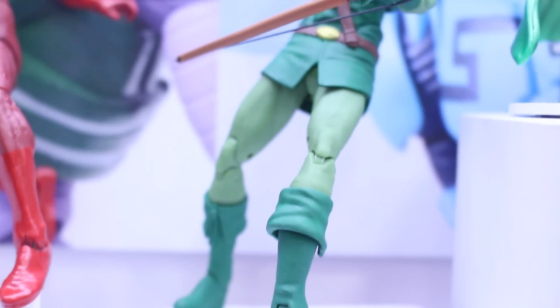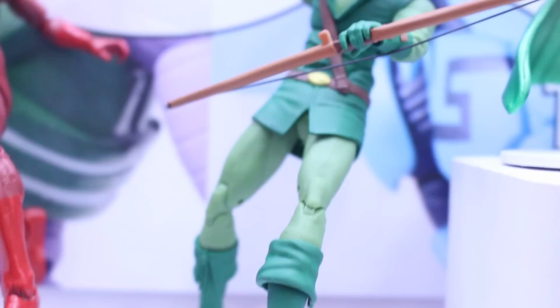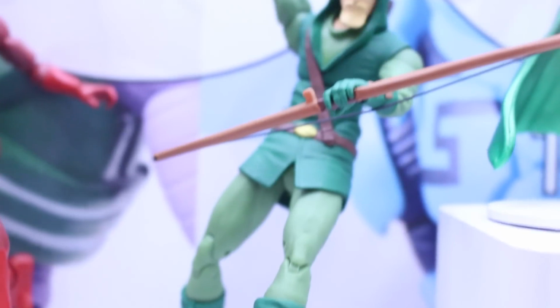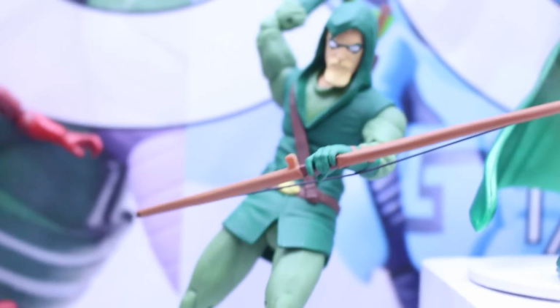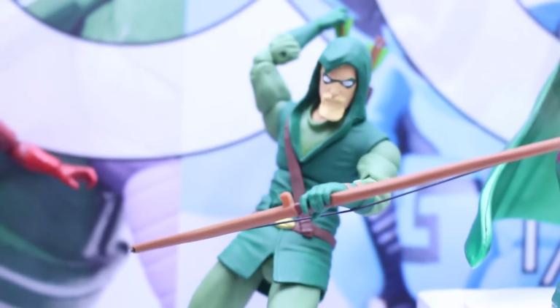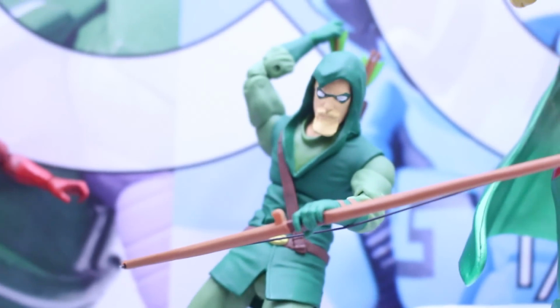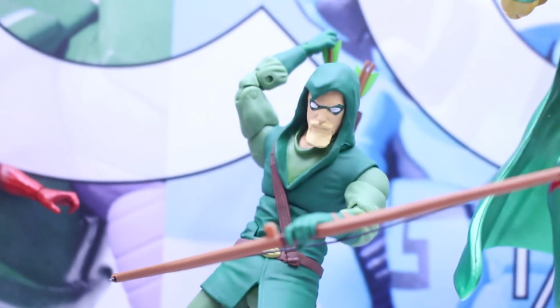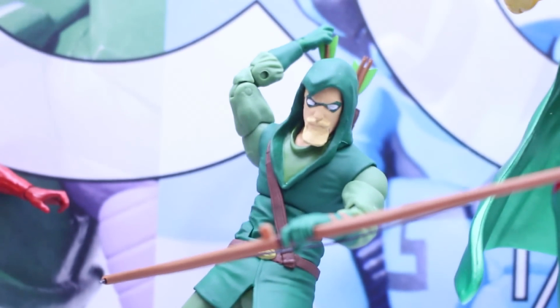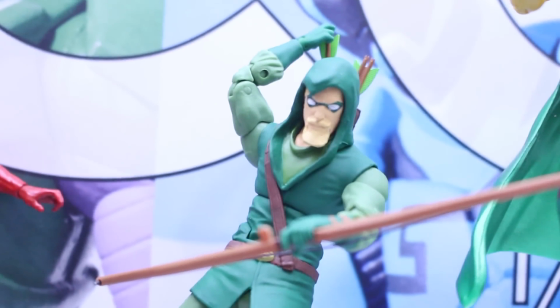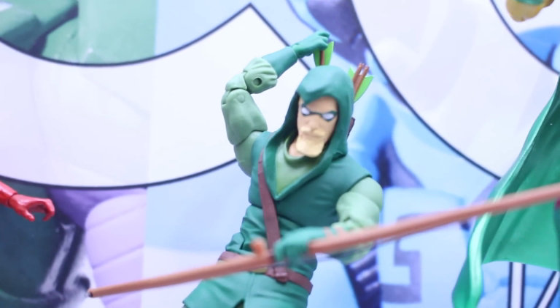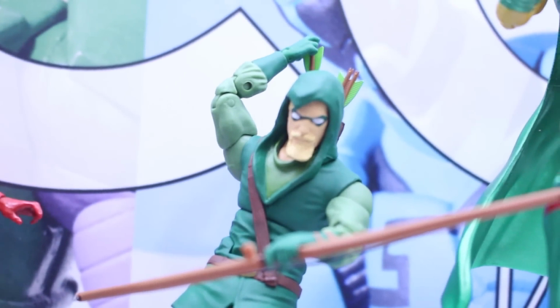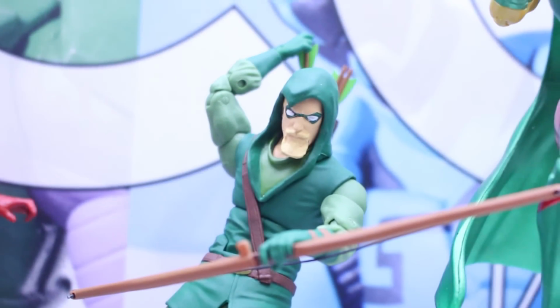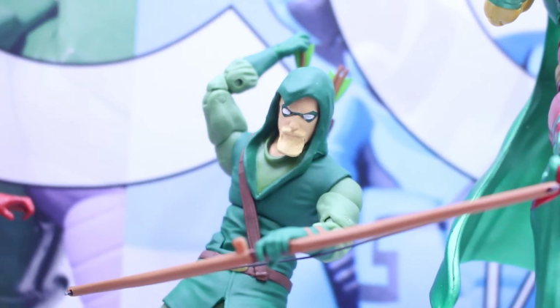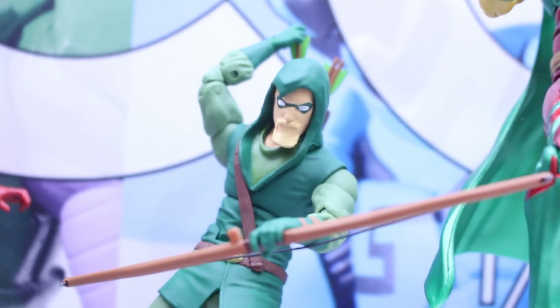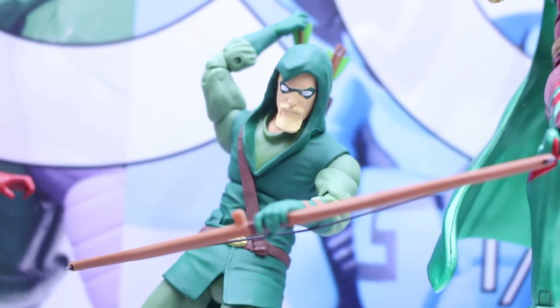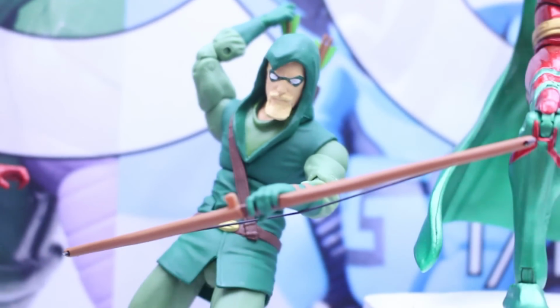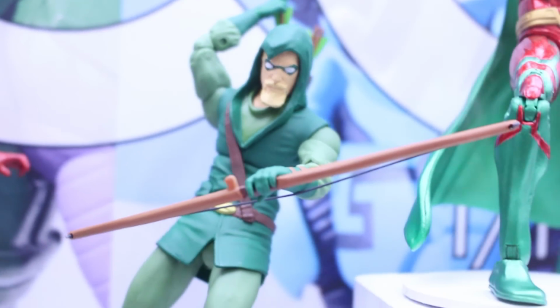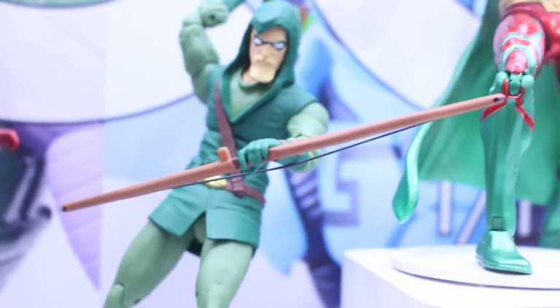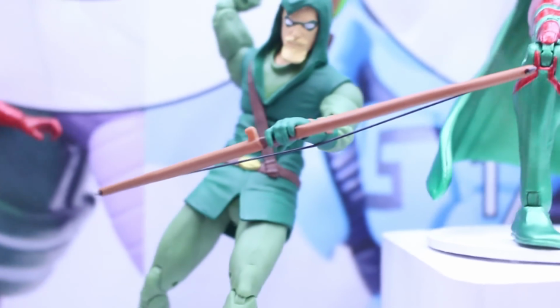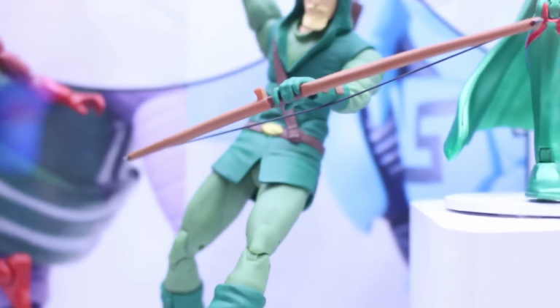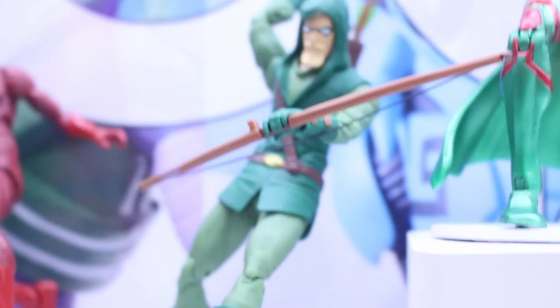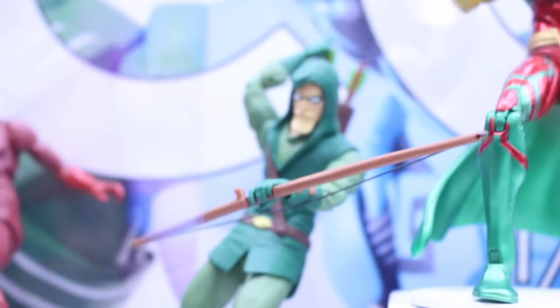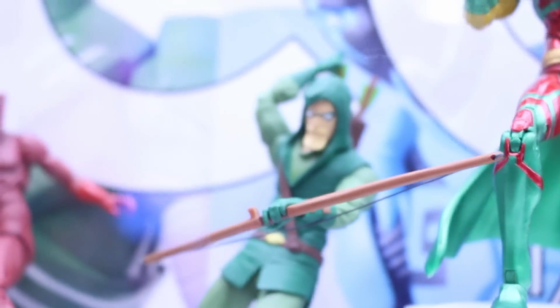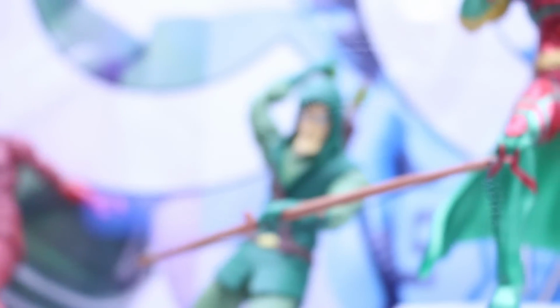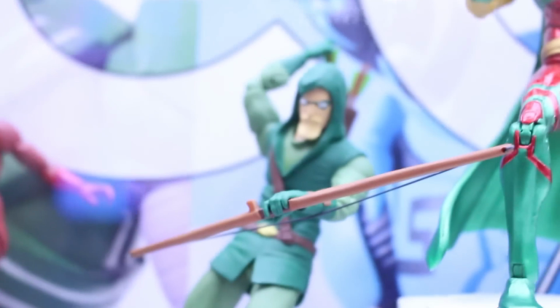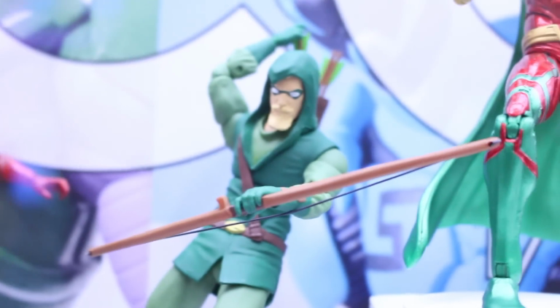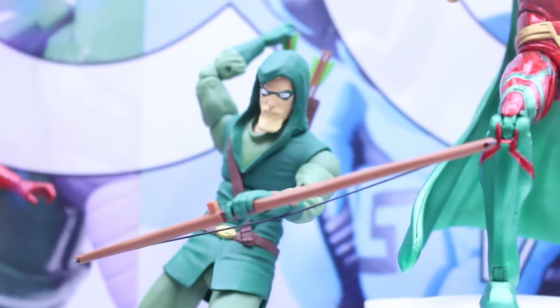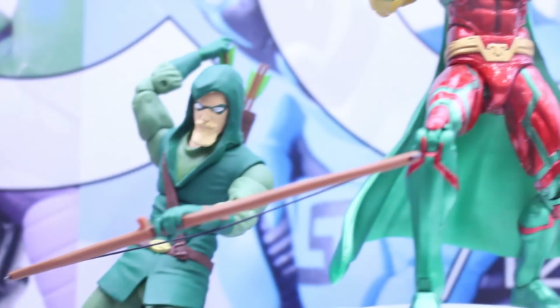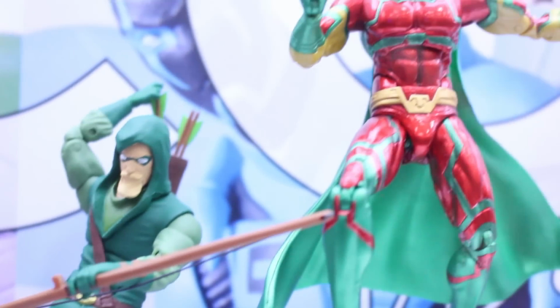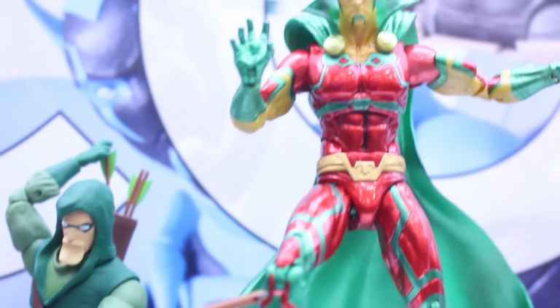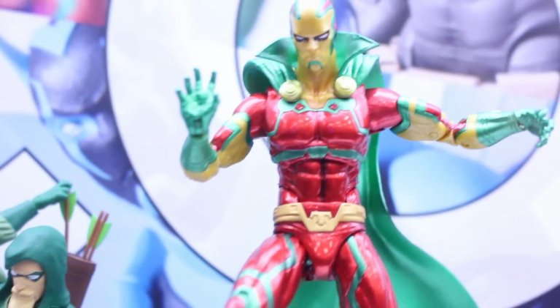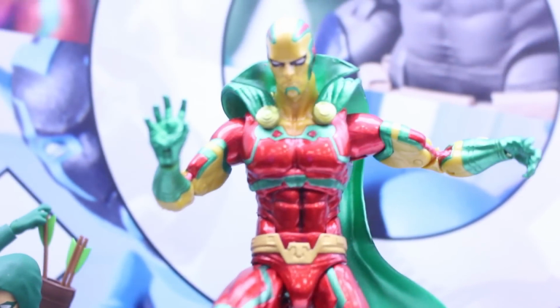Here we got Green Arrow, looking very awesome. He has the hood on, especially given with the arrow. It's good that they're going with that look over the Robin Hood look.